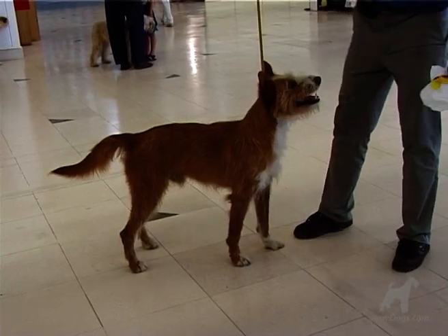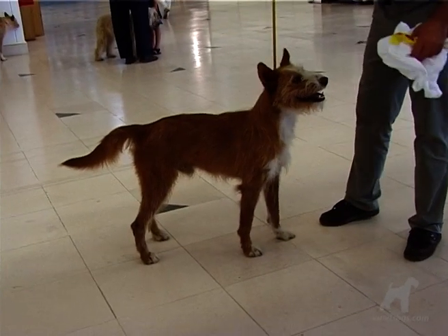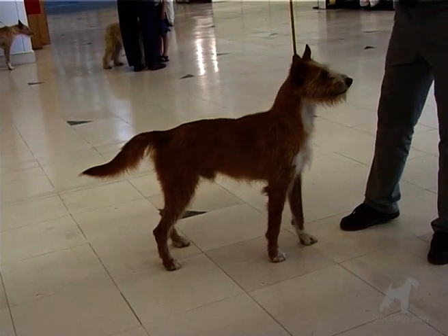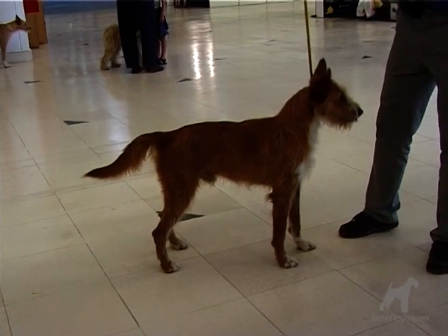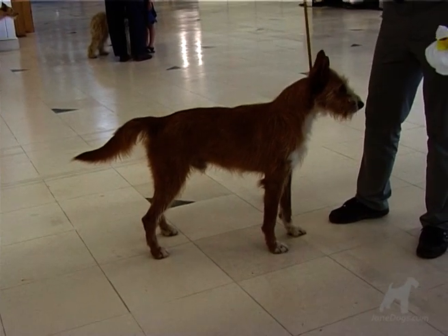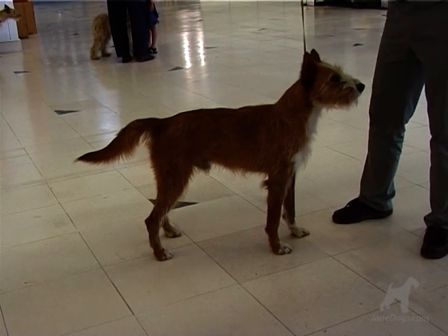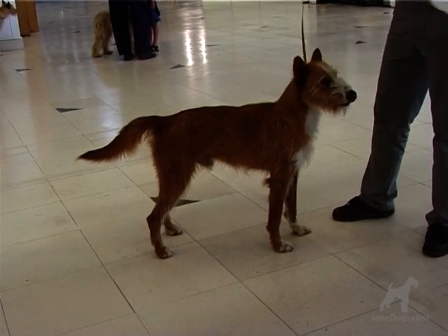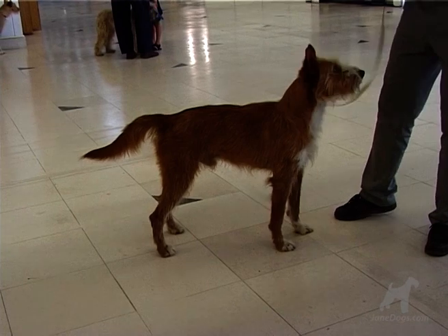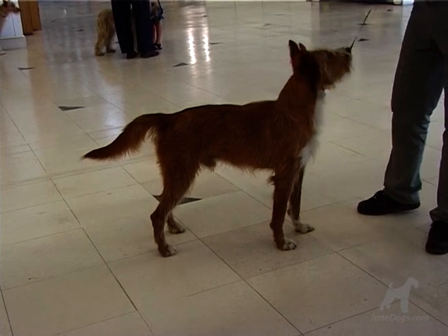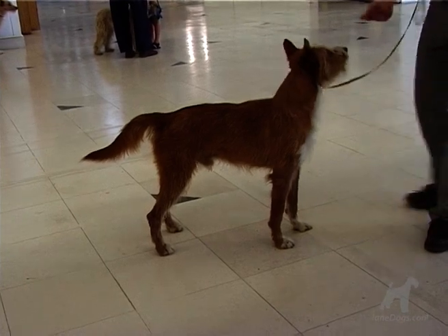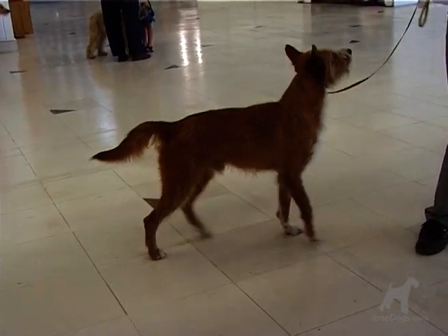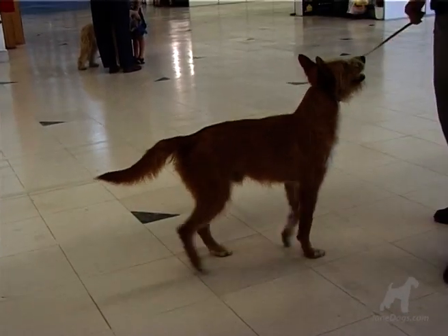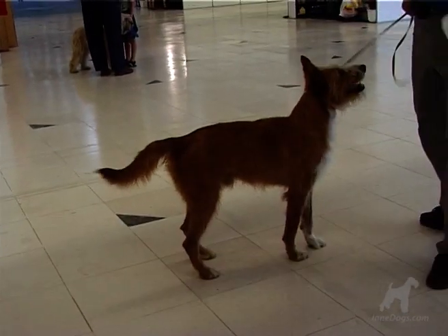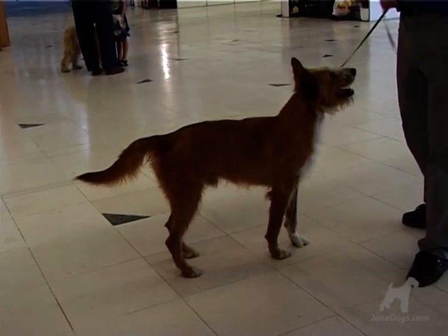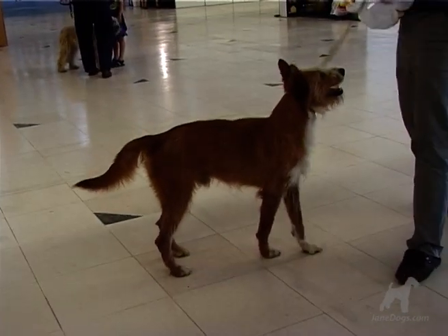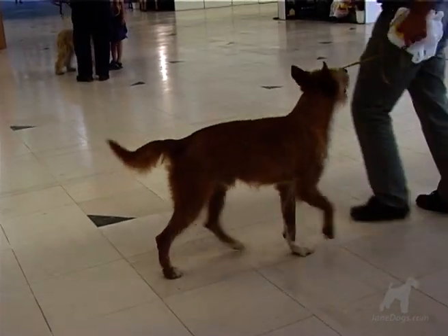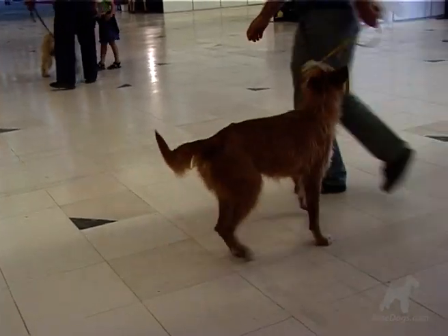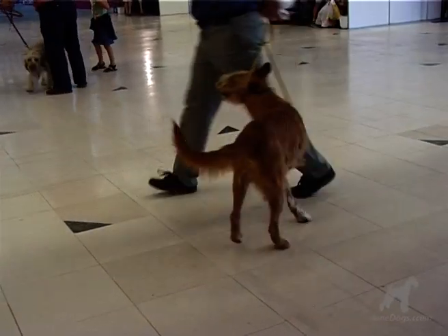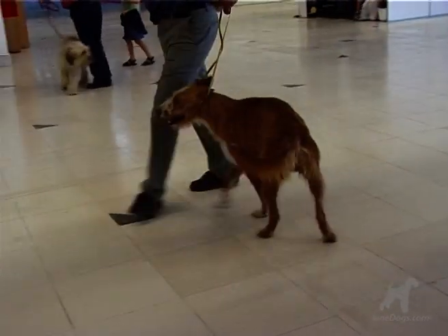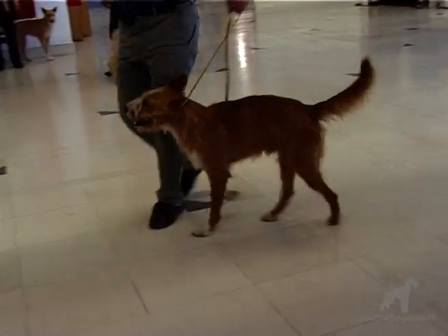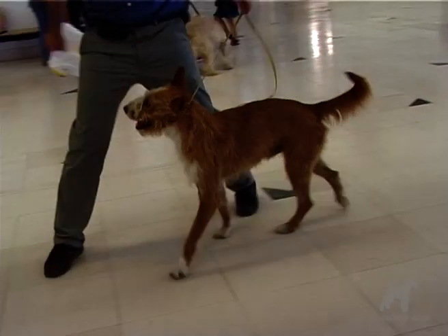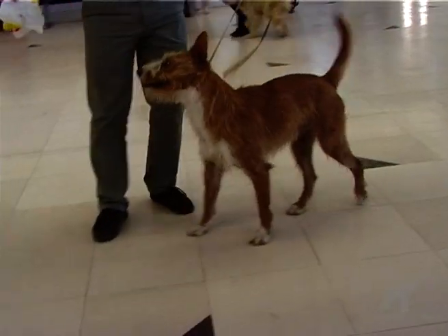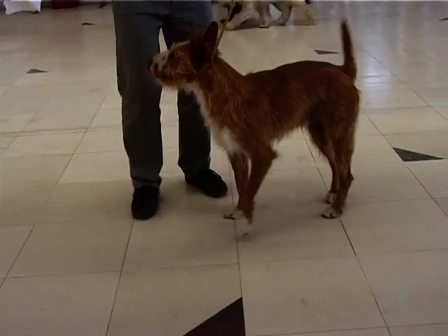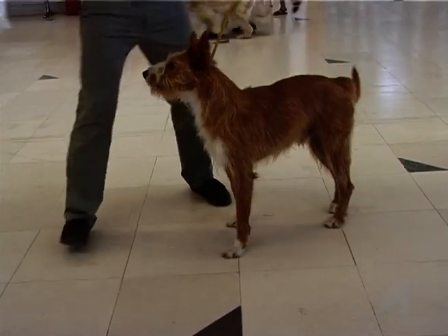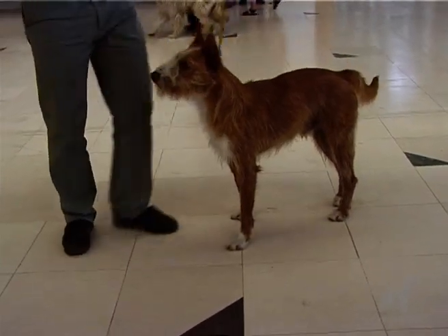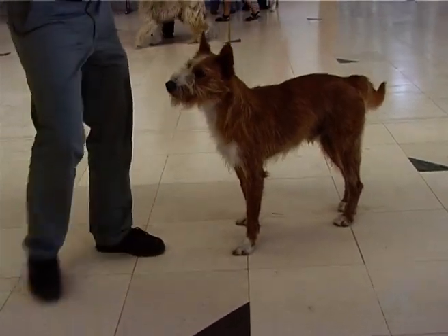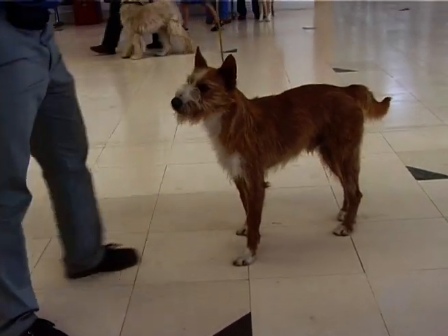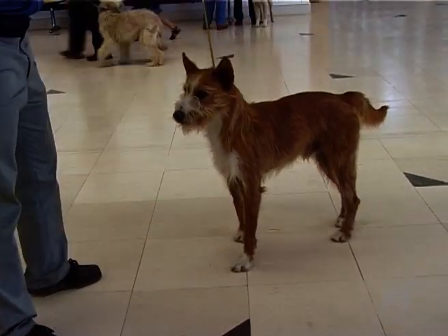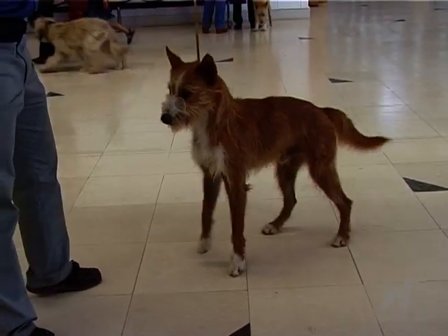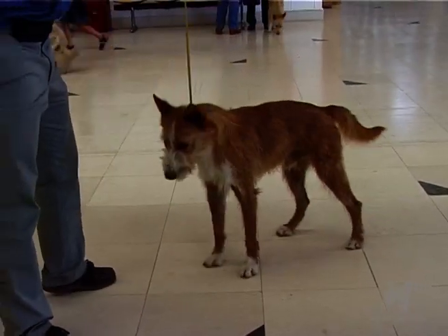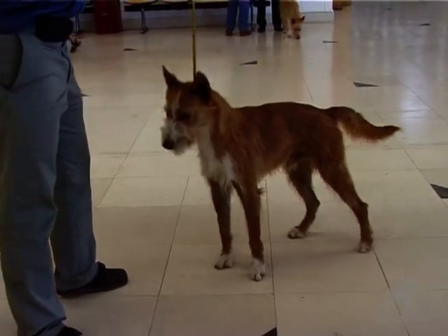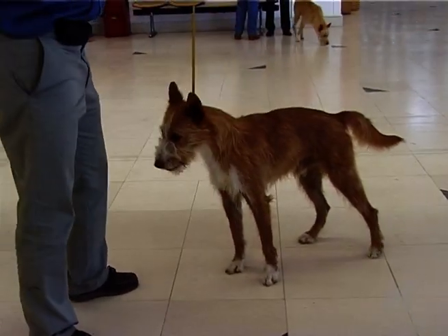The Podengo only comes in yellow, fawn, tan, or faded black. However, it can be a whole colour or marked with white.